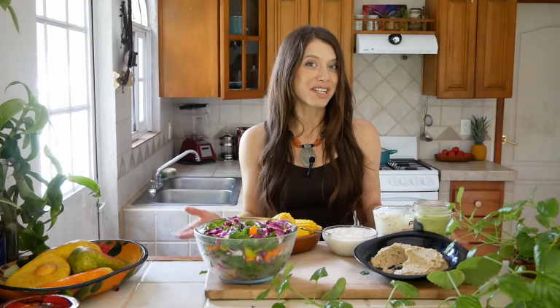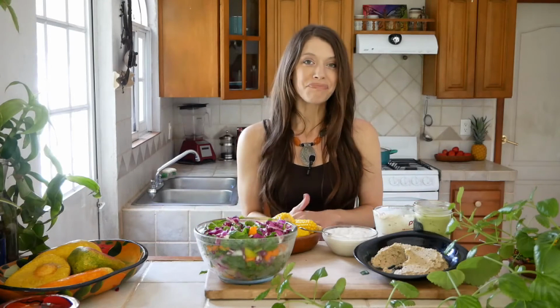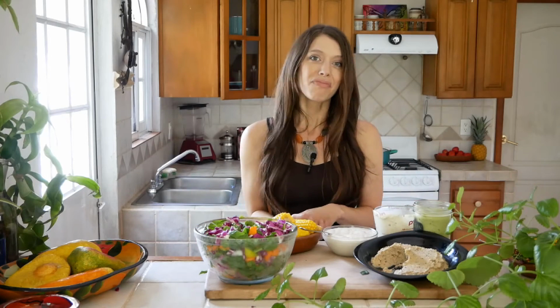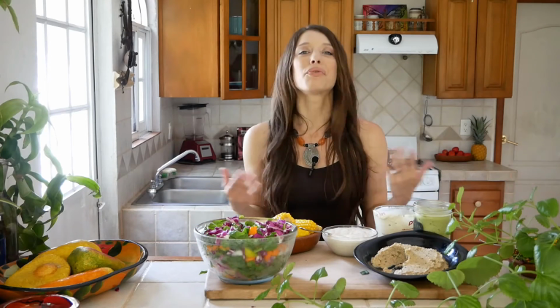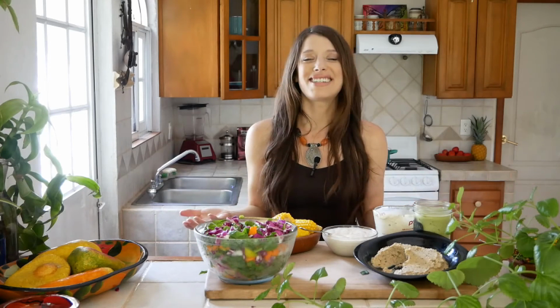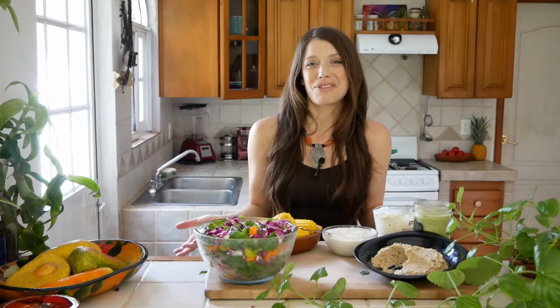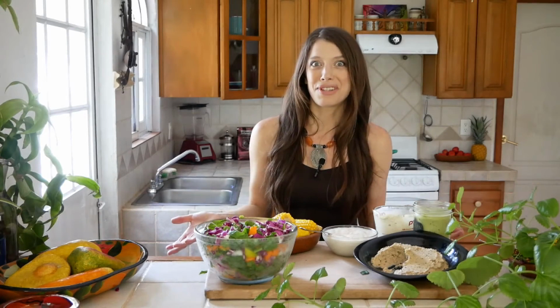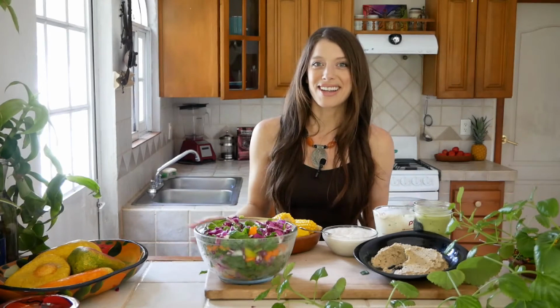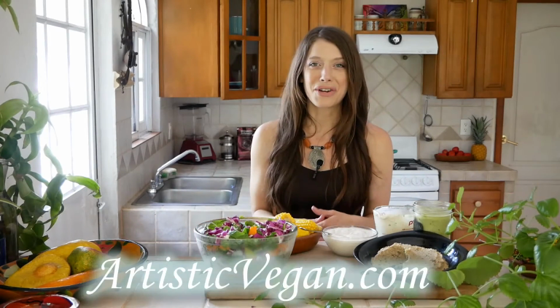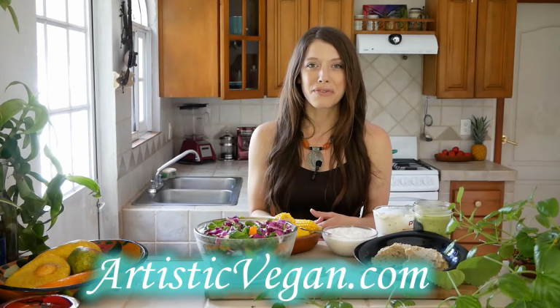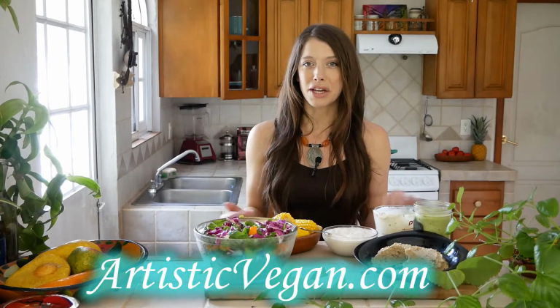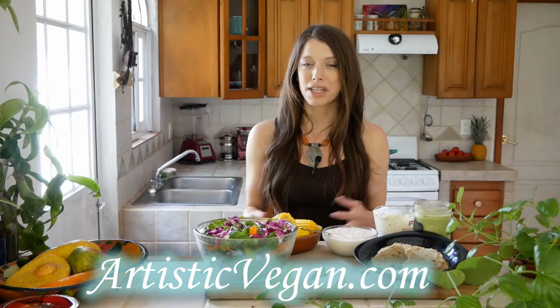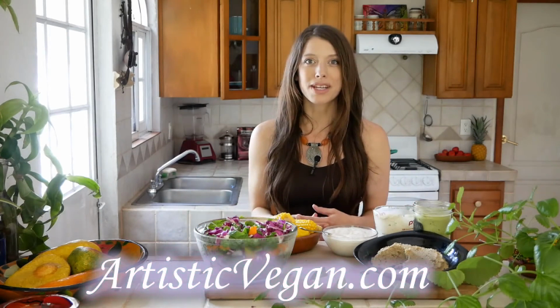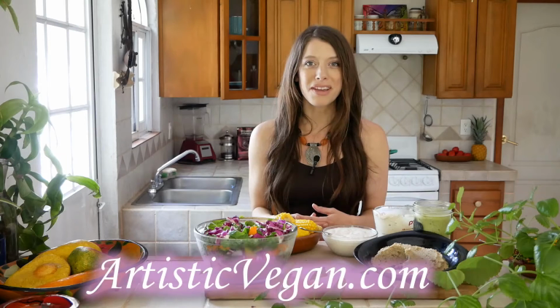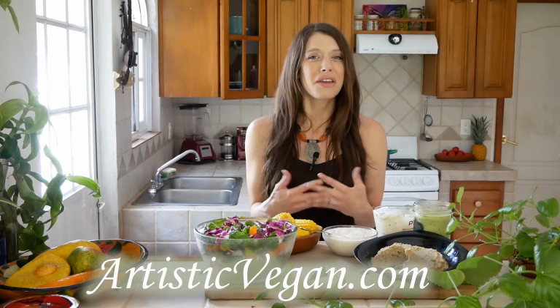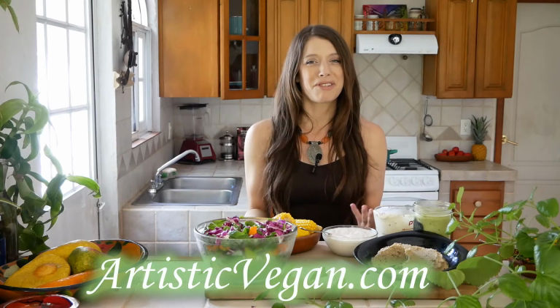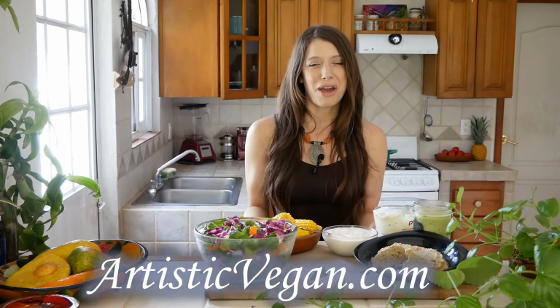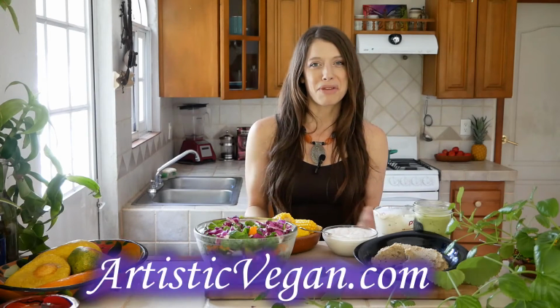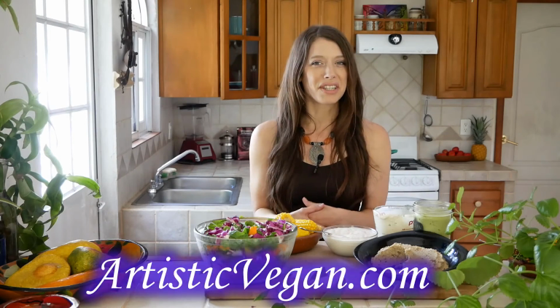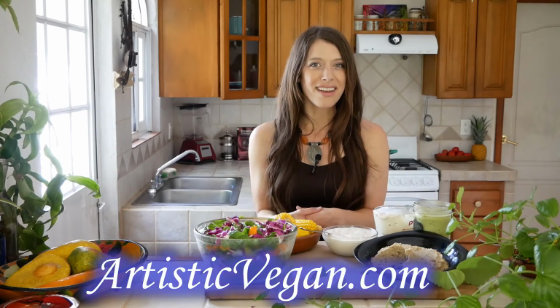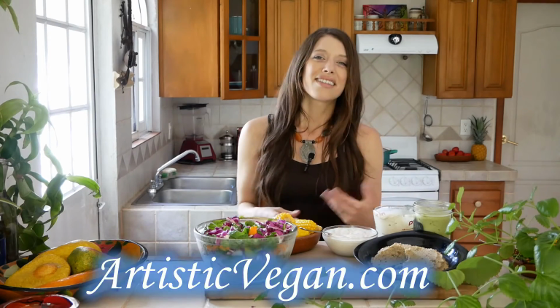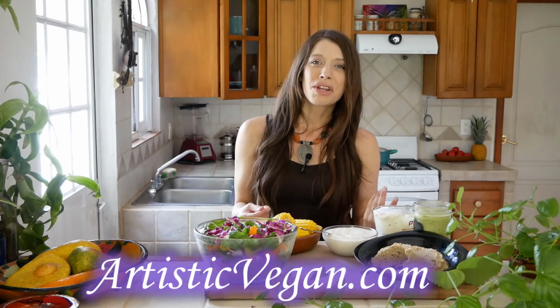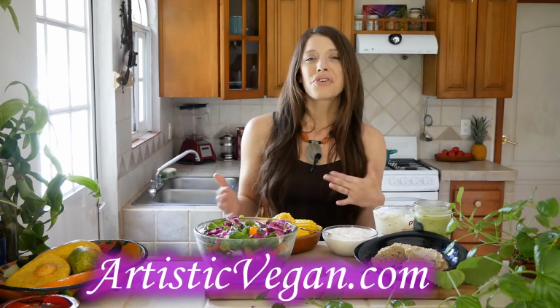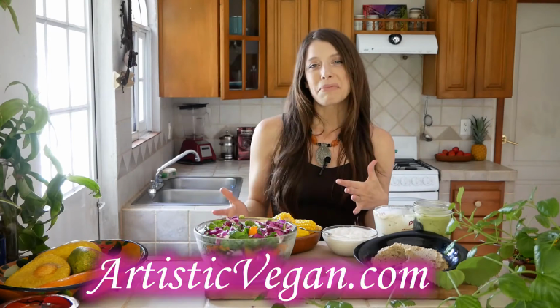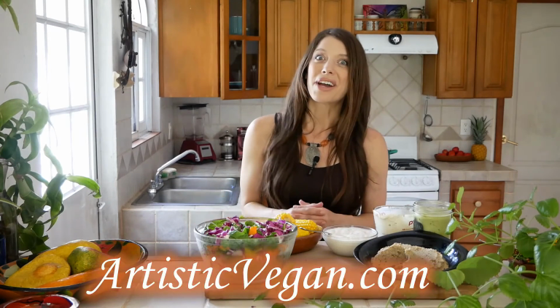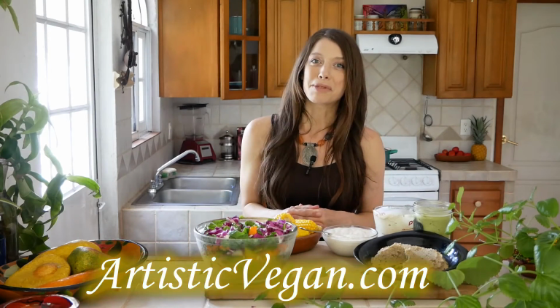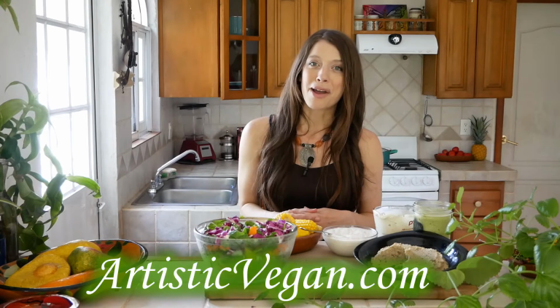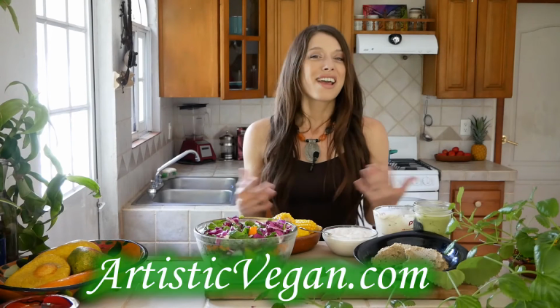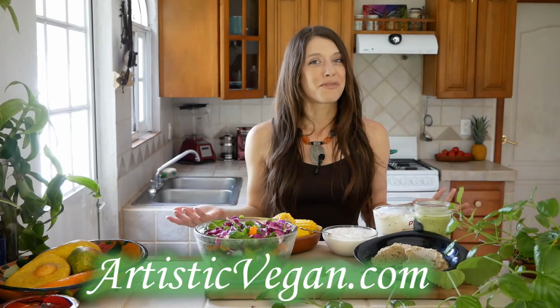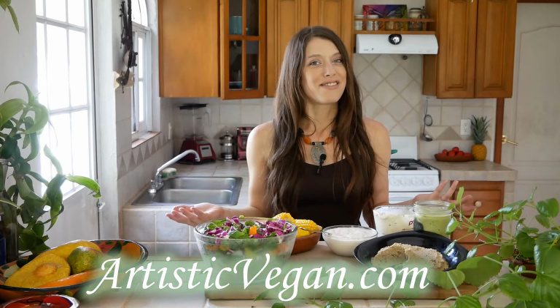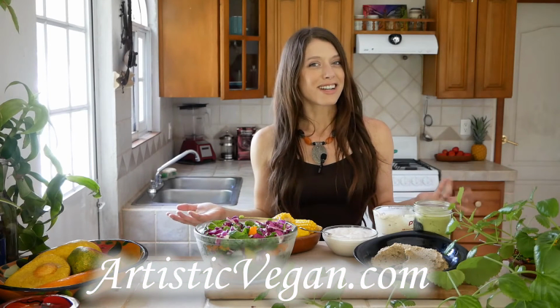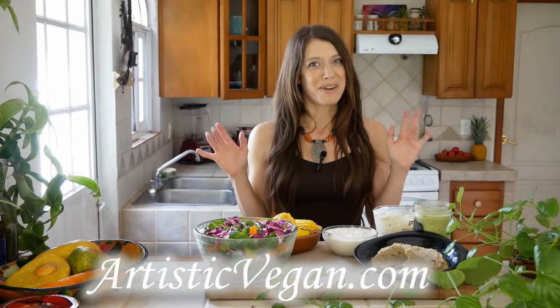A great addition — I think you'll really like it. Go to artisticvegan.com to get the recipe. Thank you for spending your time with me; please like this video, comment below, and subscribe. I hope to see you next time — bye!